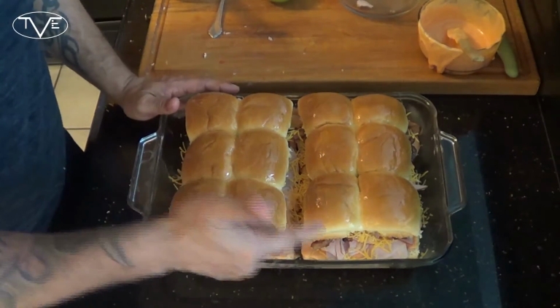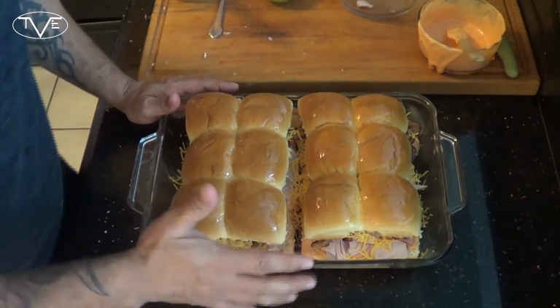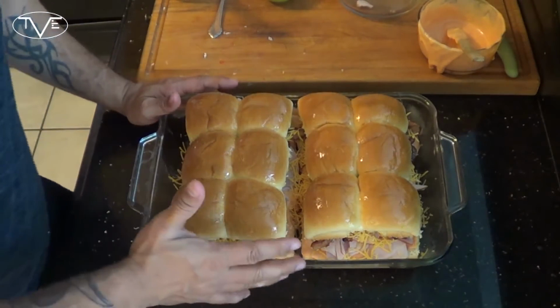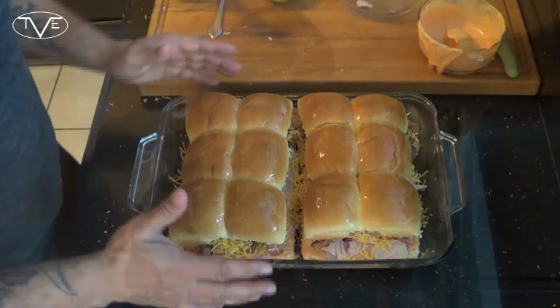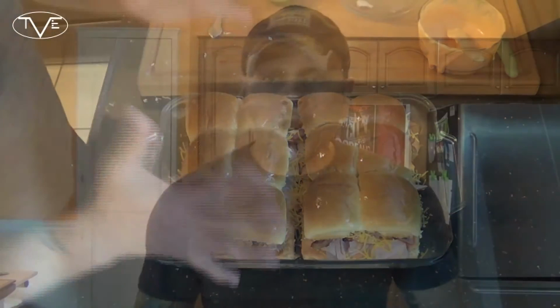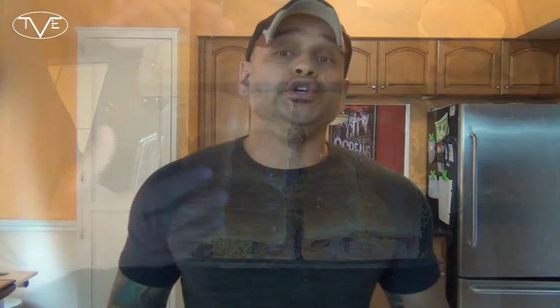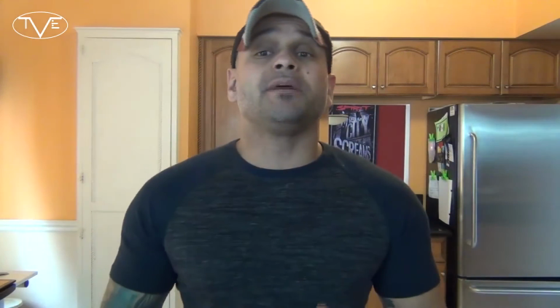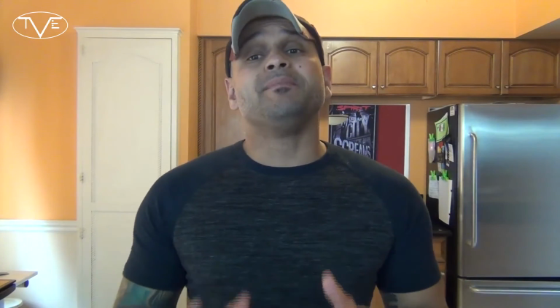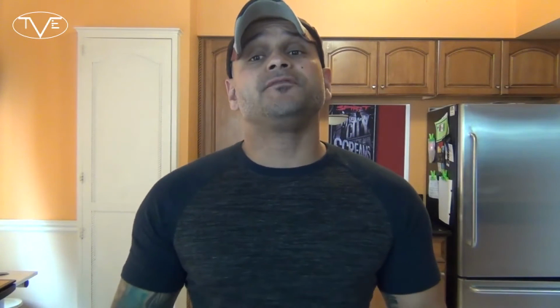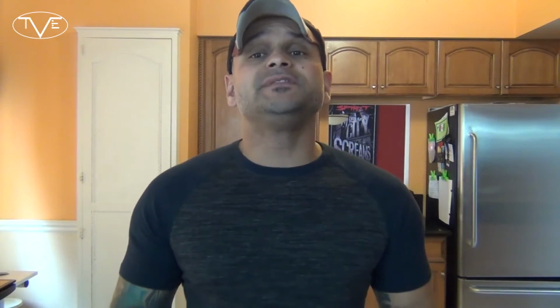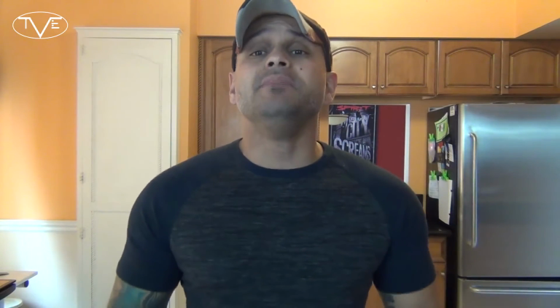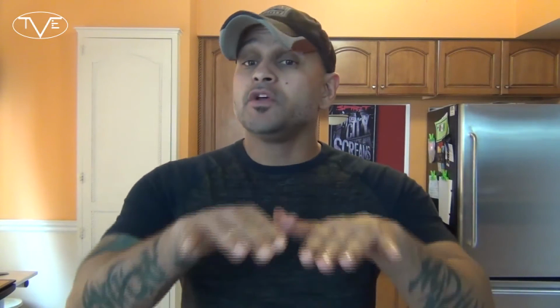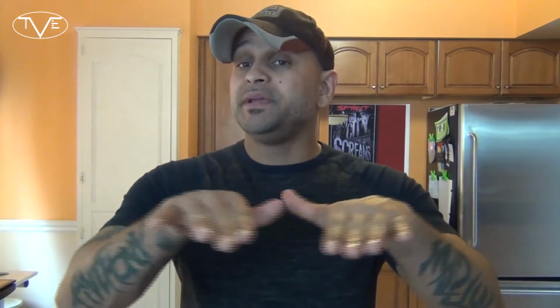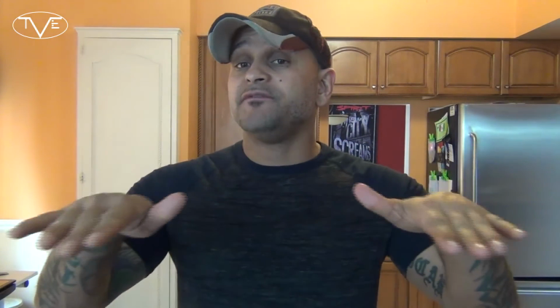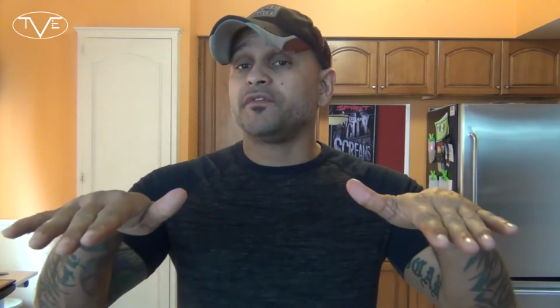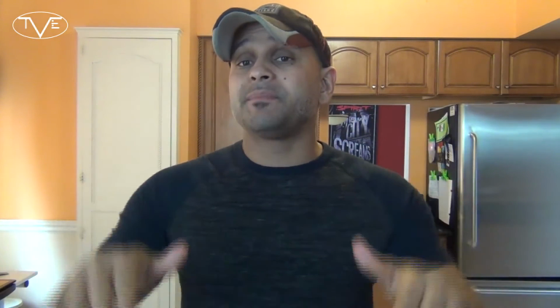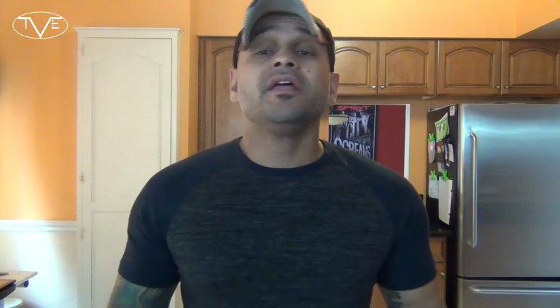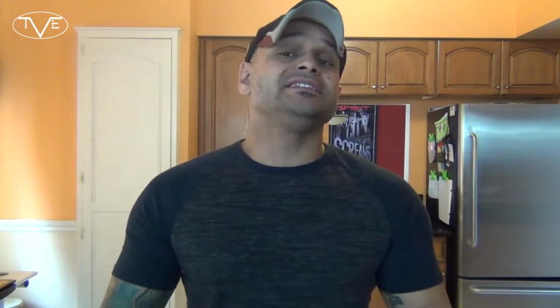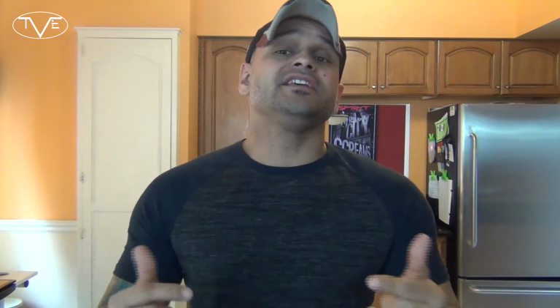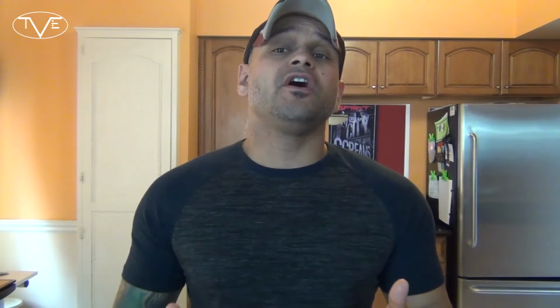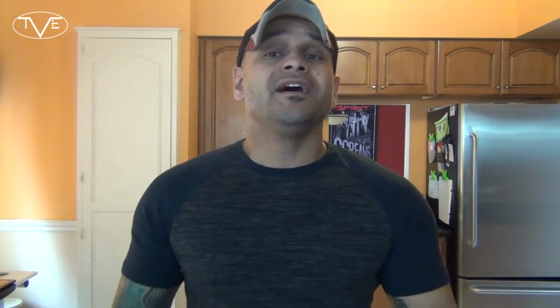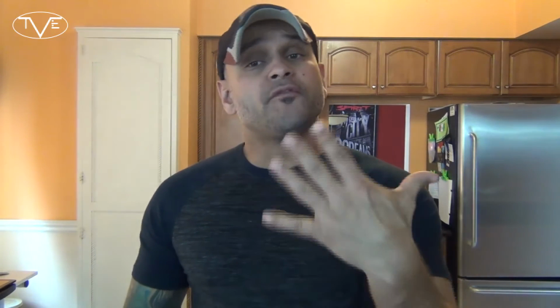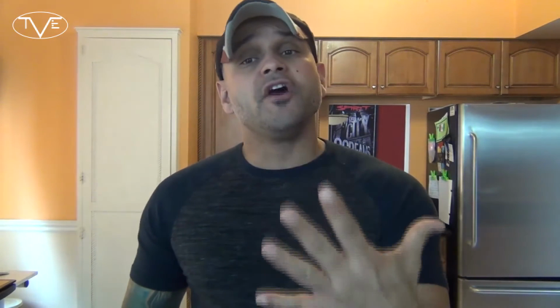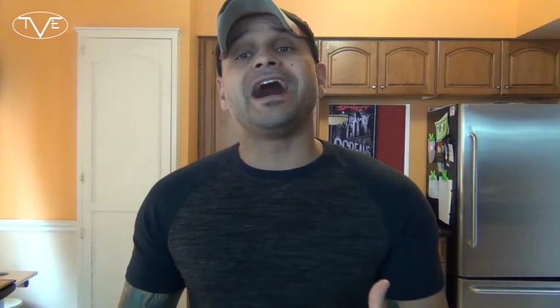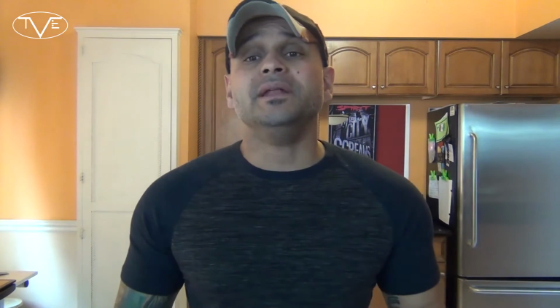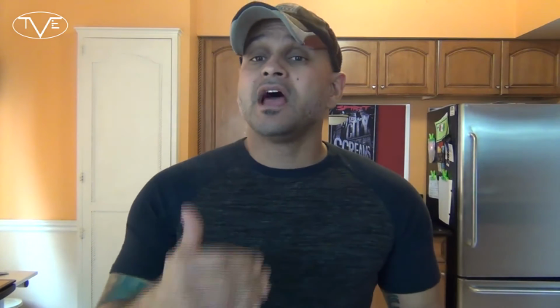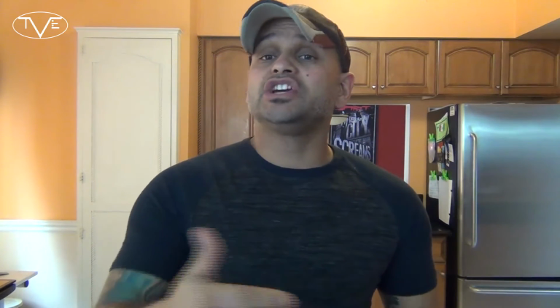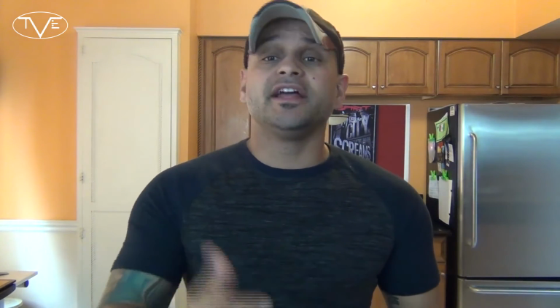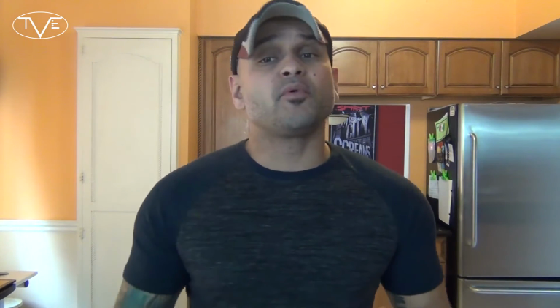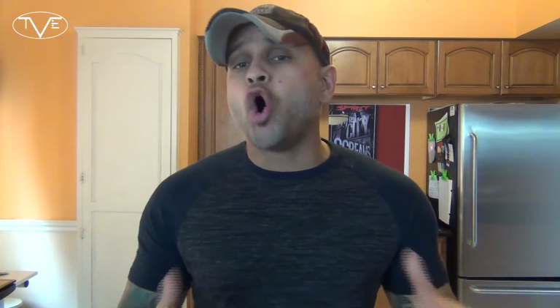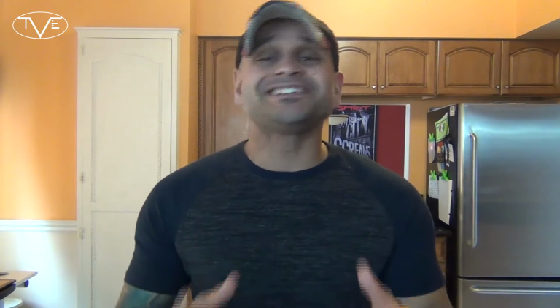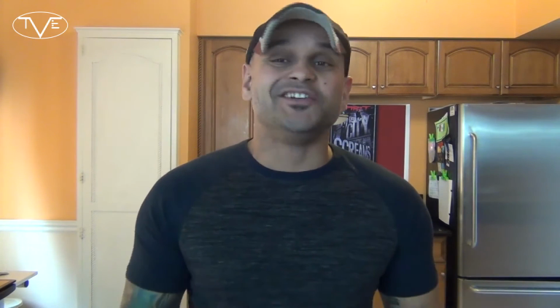These are ready for the oven. I'm gonna pop them in for fifteen minutes with a piece of tinfoil over the top. Then I'm gonna take that tinfoil off and let them go for another five minutes, and then cut and separate all my sliders.